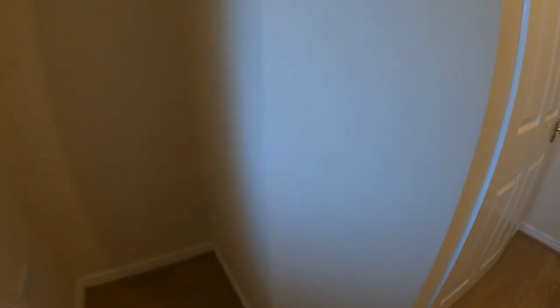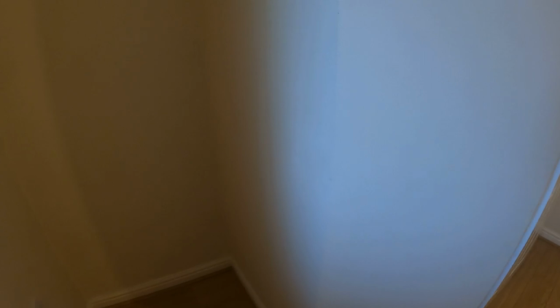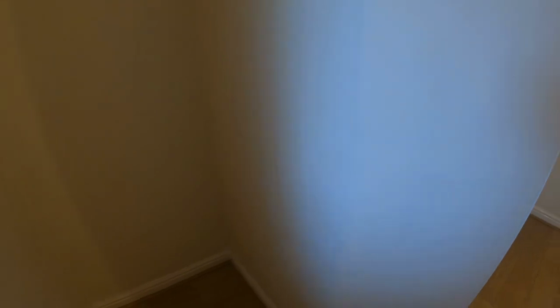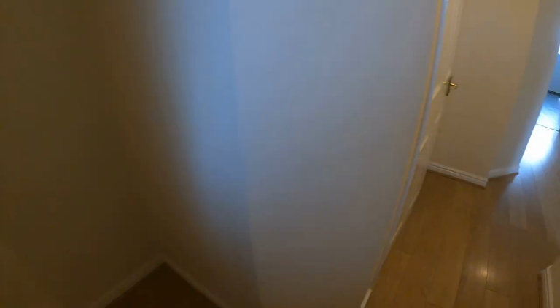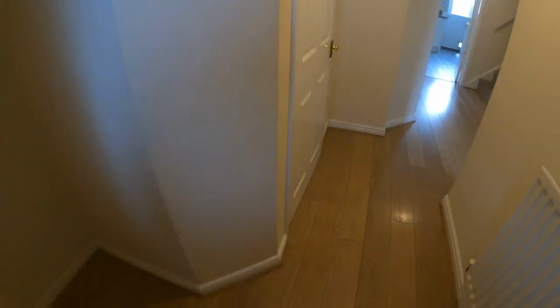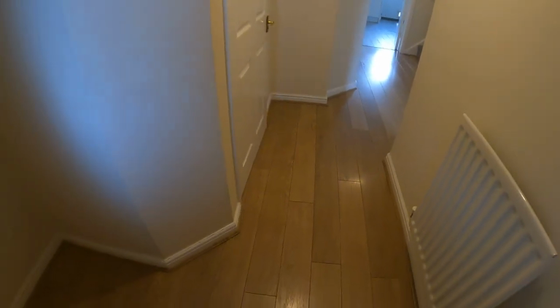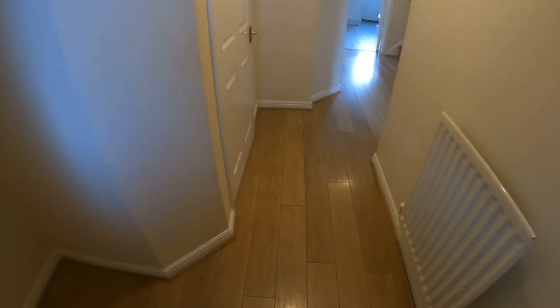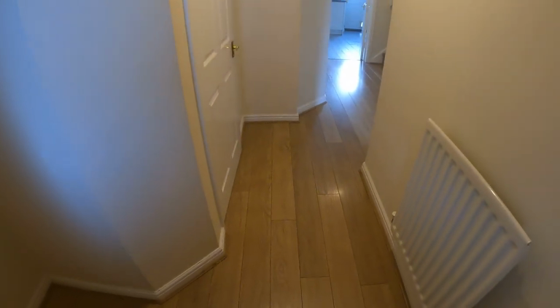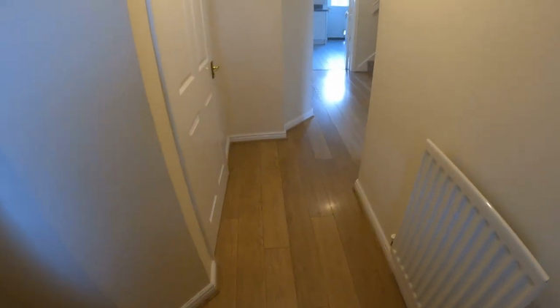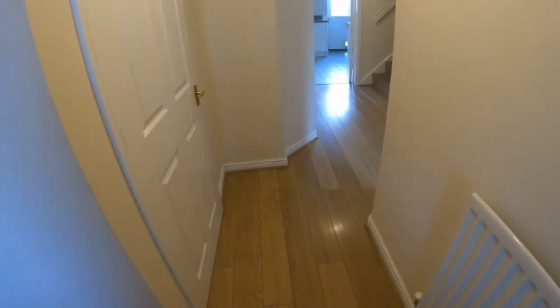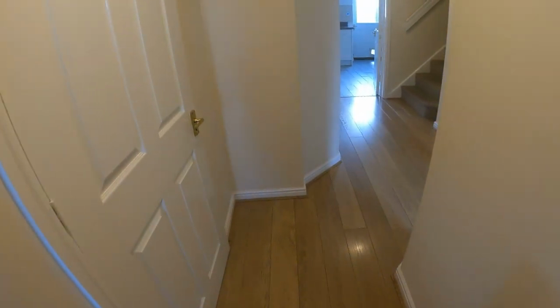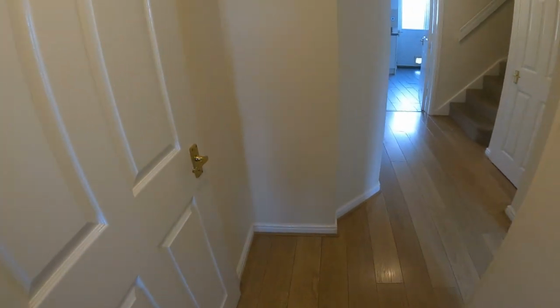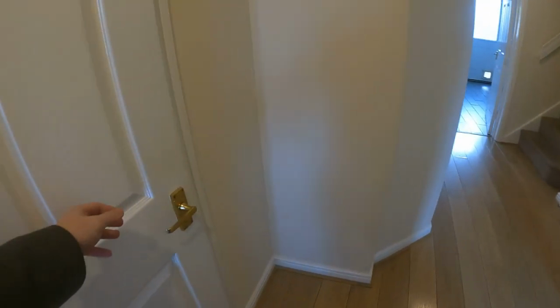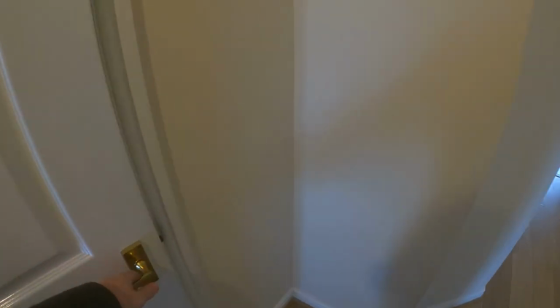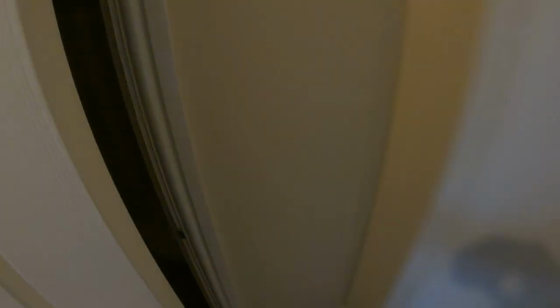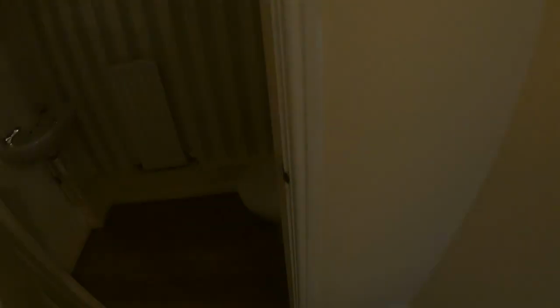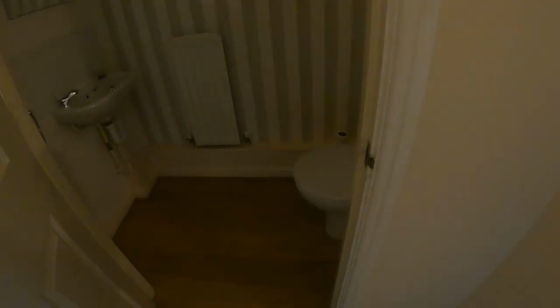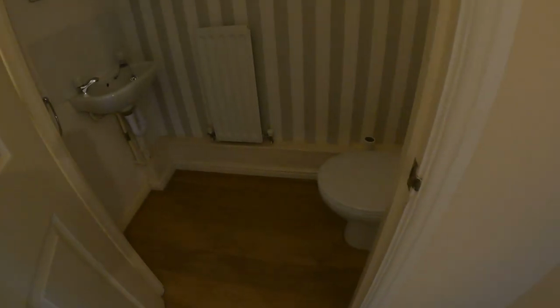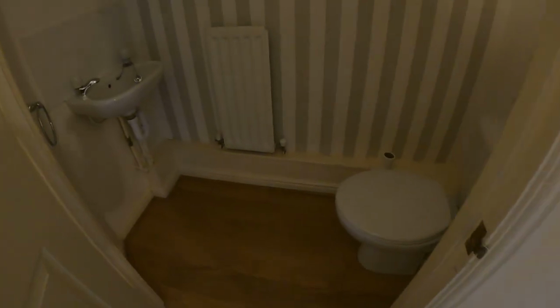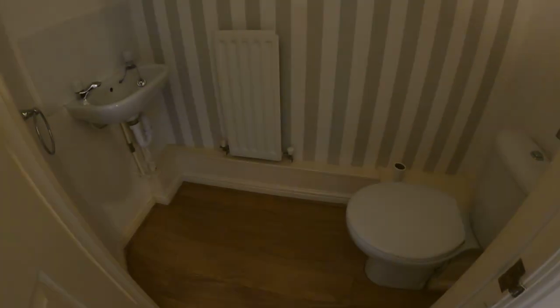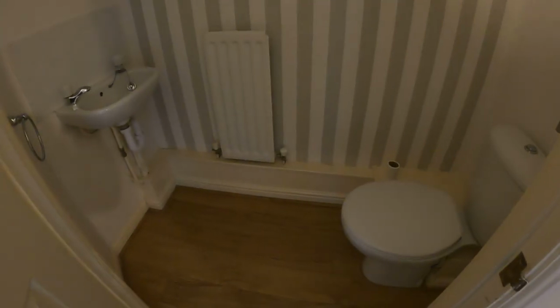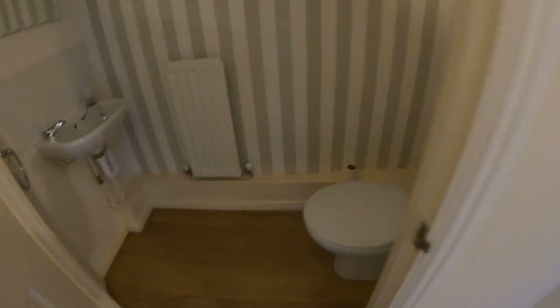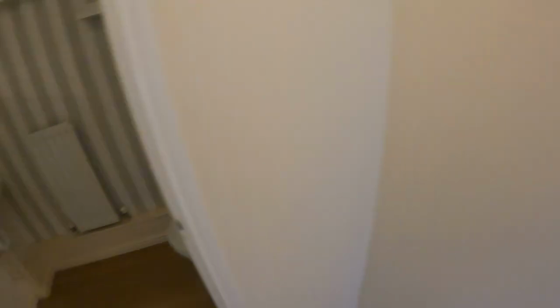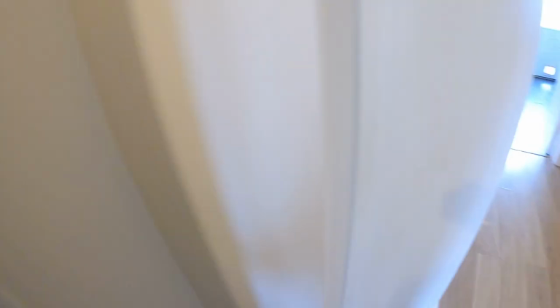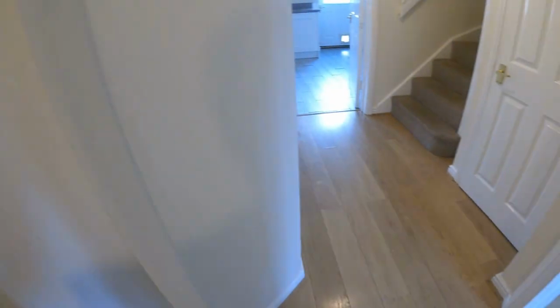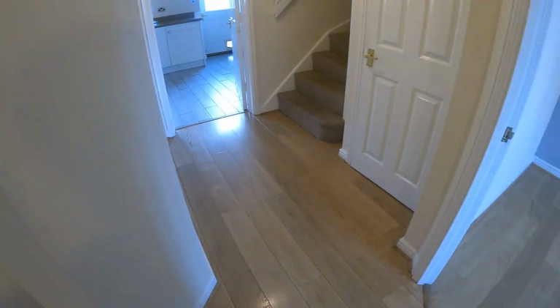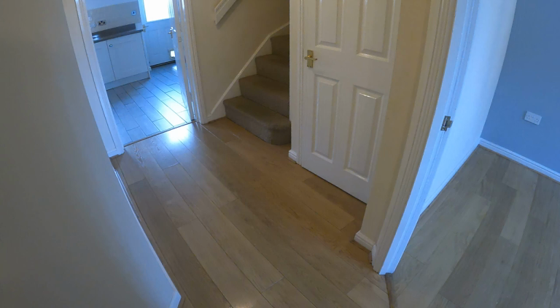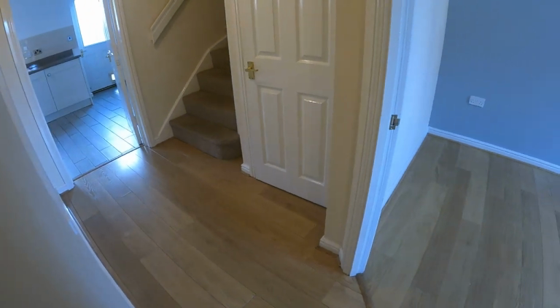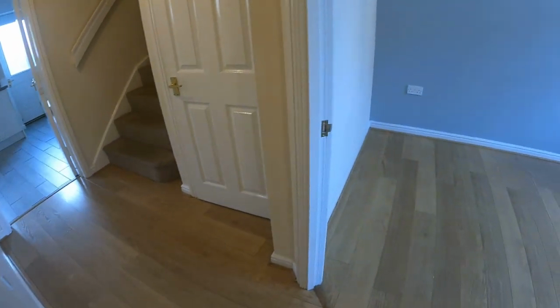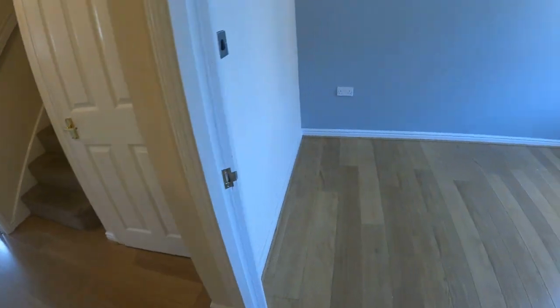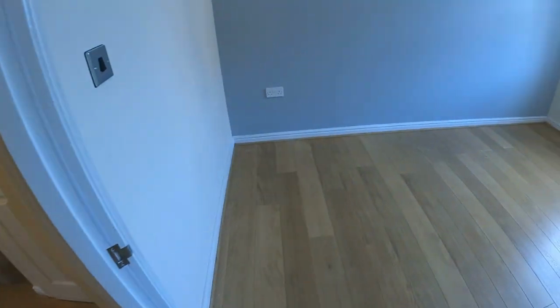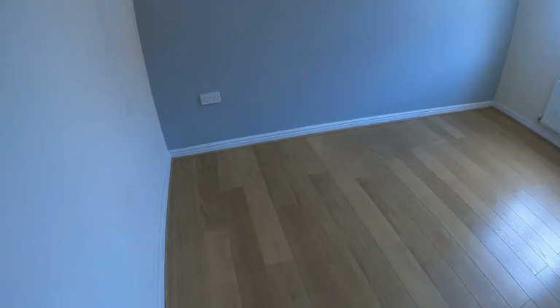So let me just take you in through the front door into the hallway. On the left-hand side is the downstairs toilet, and as I turn around, look at the dining room on my right-hand side.